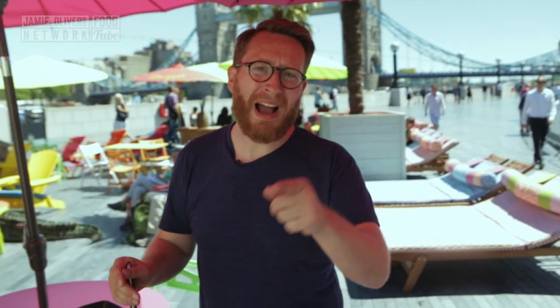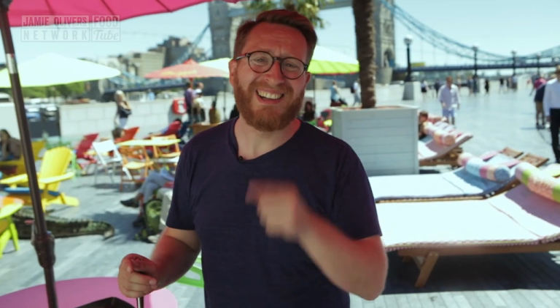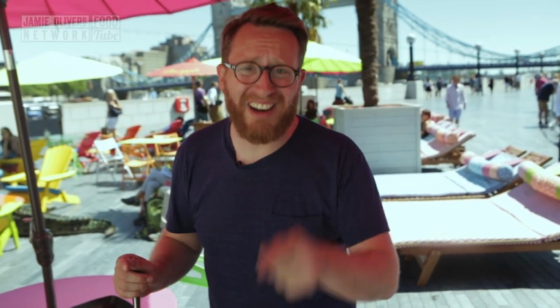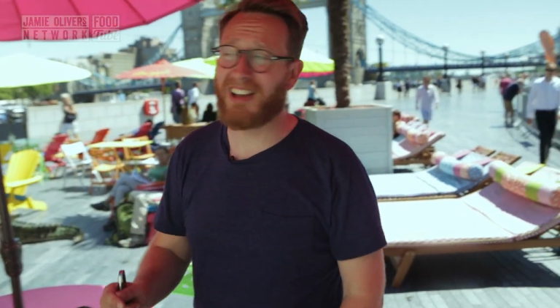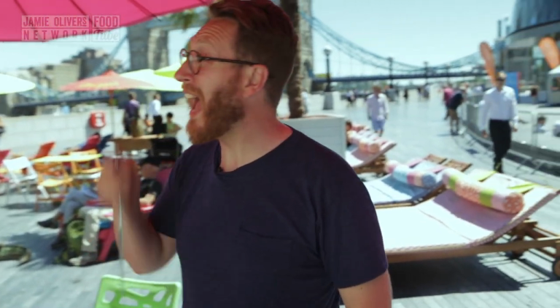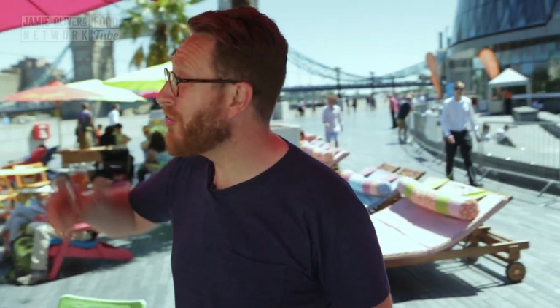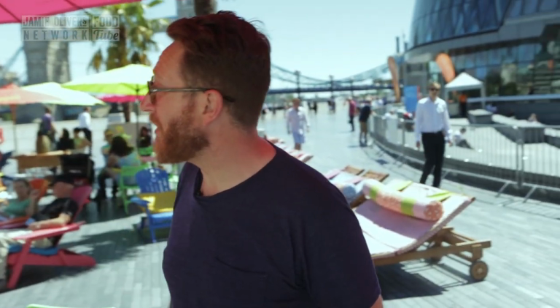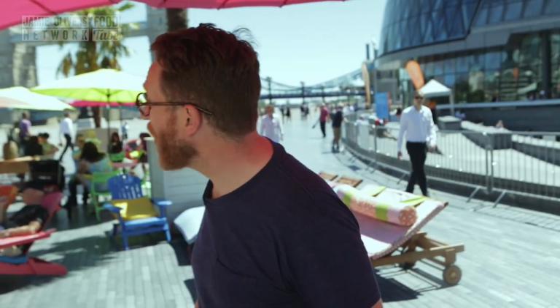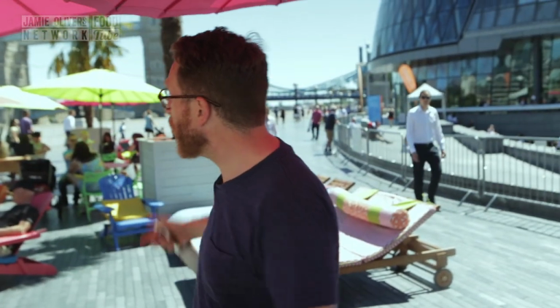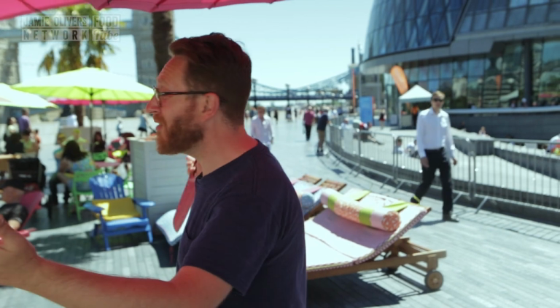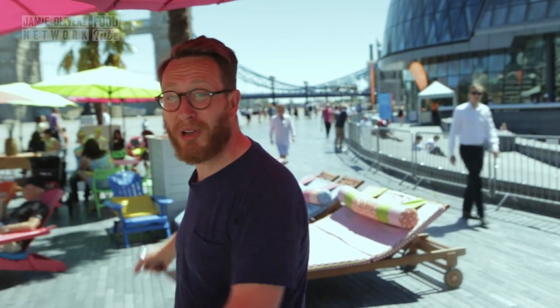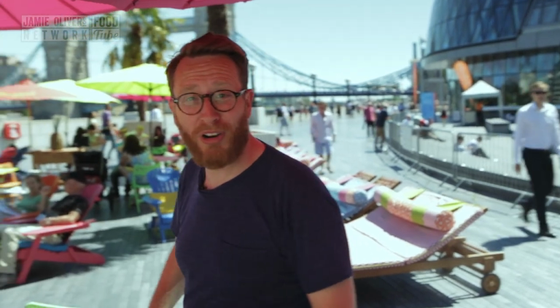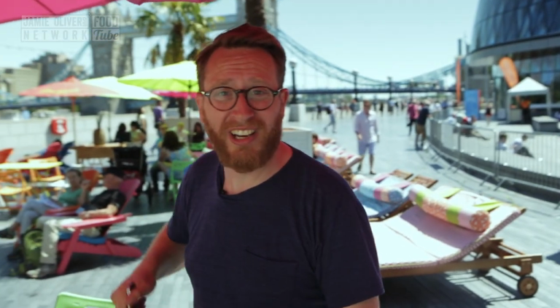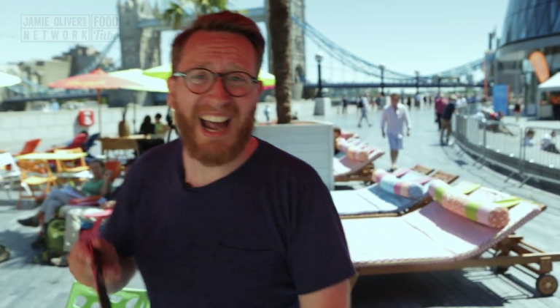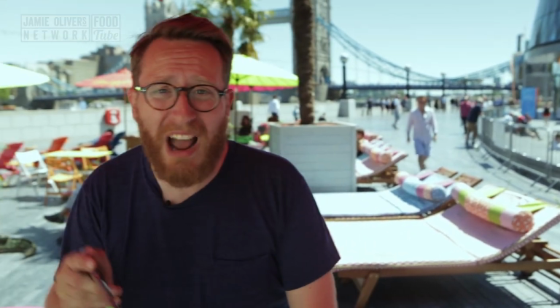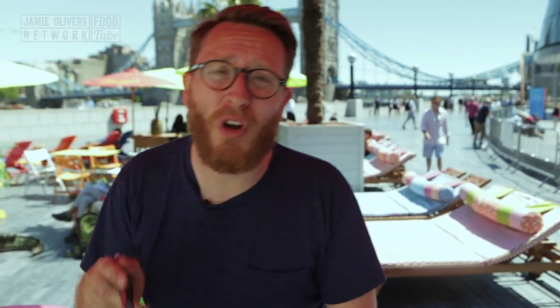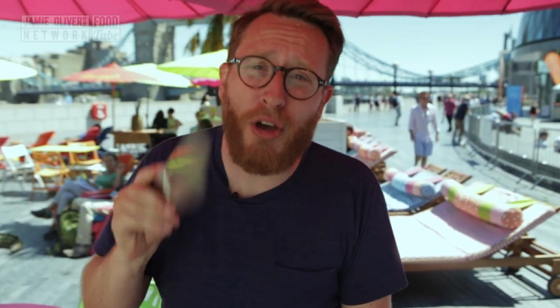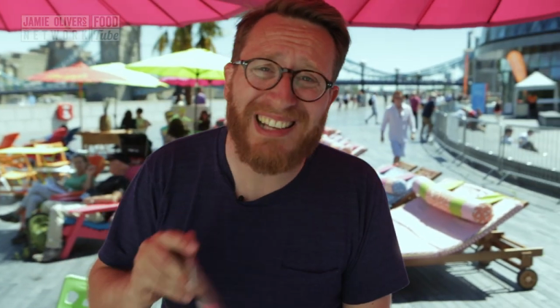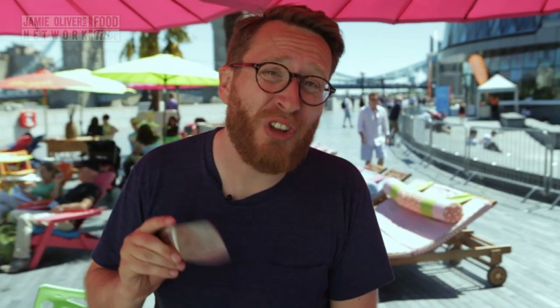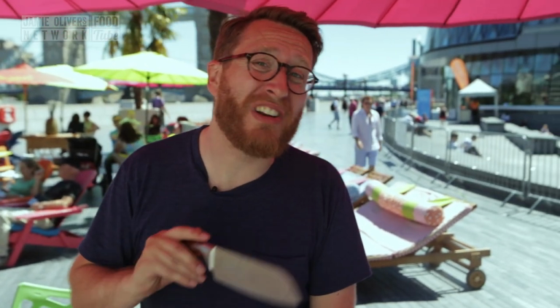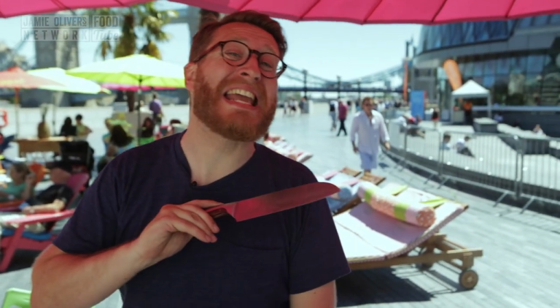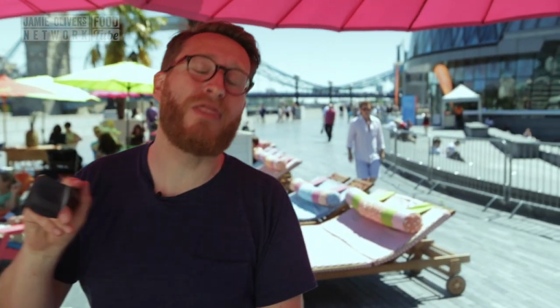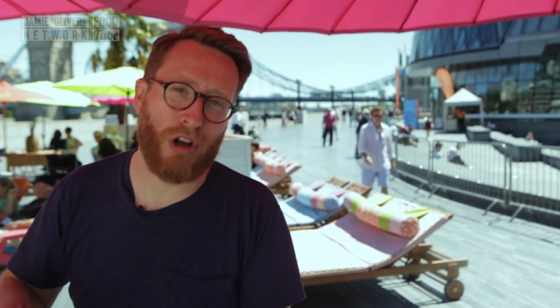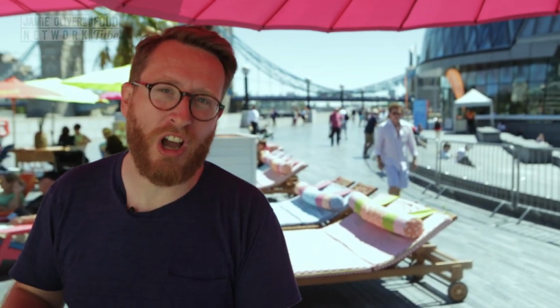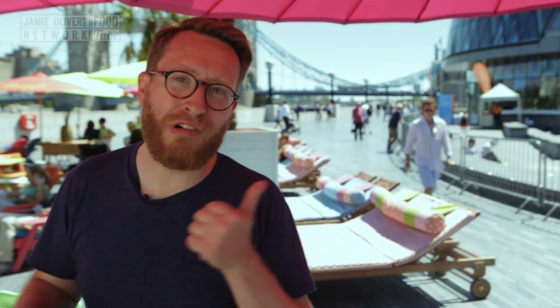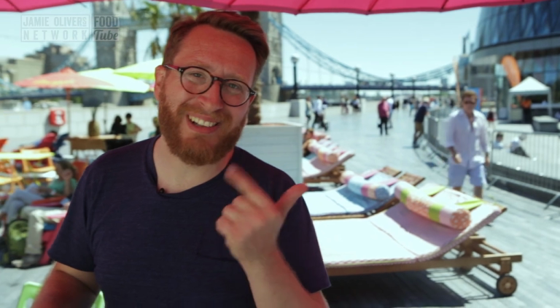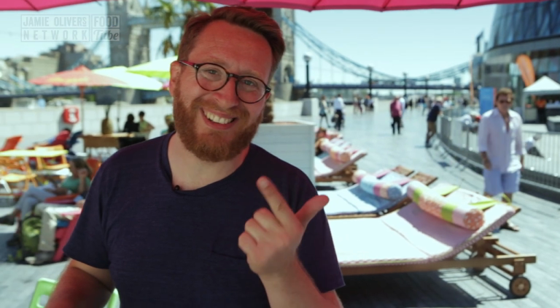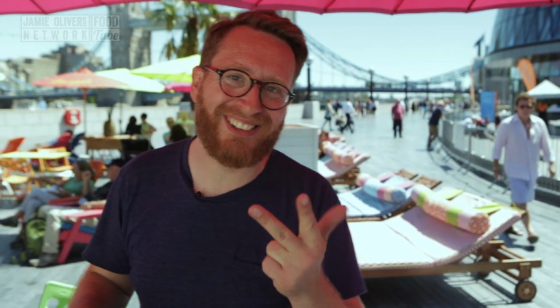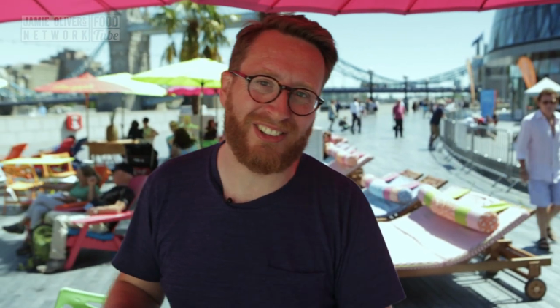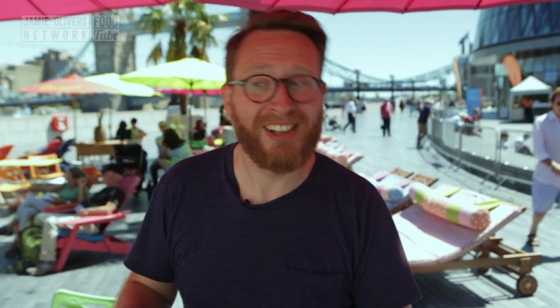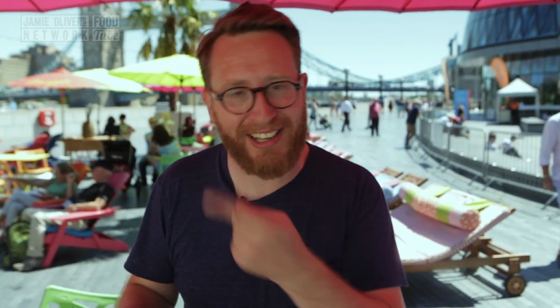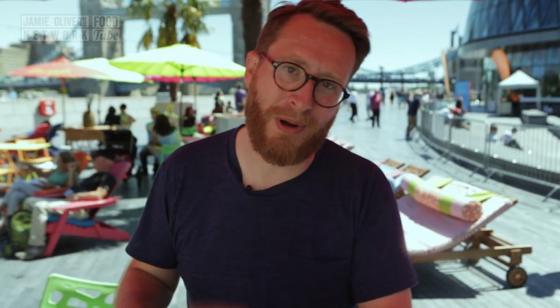Food Busker, back down at the South Bank, at the London Riviera, cooking for the people of London. And now I've got the best leftover recipe in the world. Crab Tater Tots. Take it away.